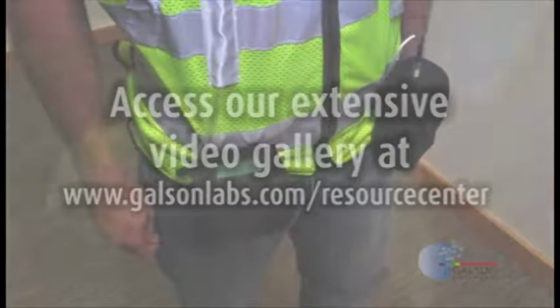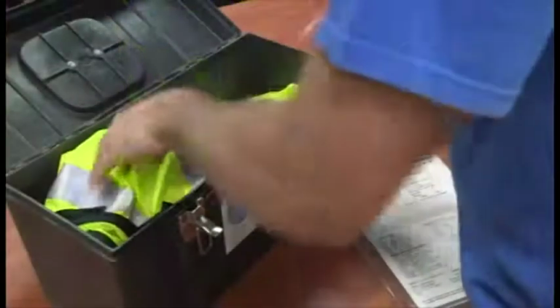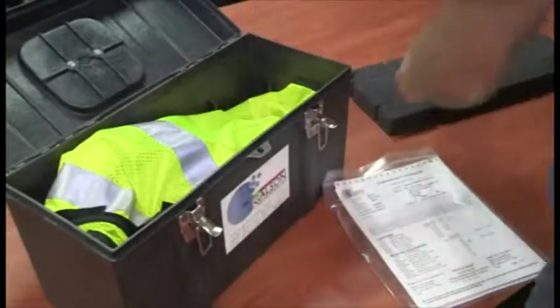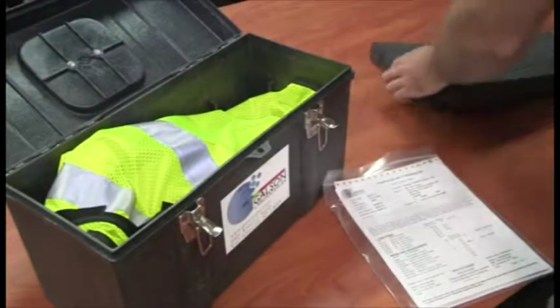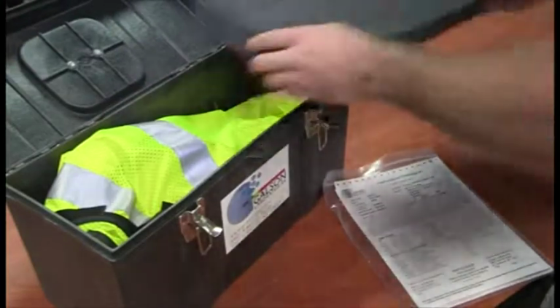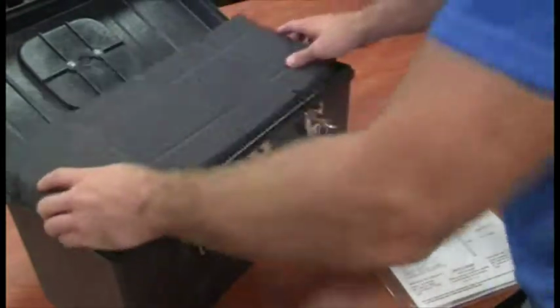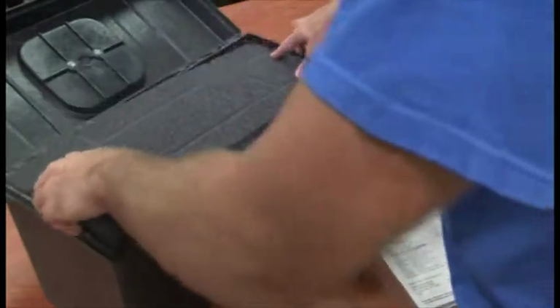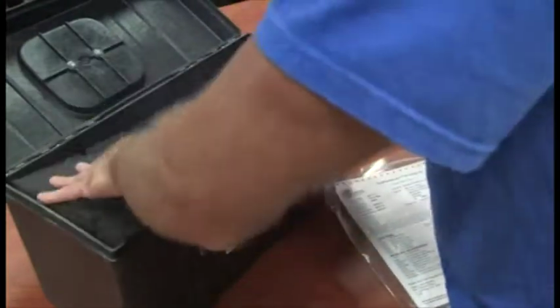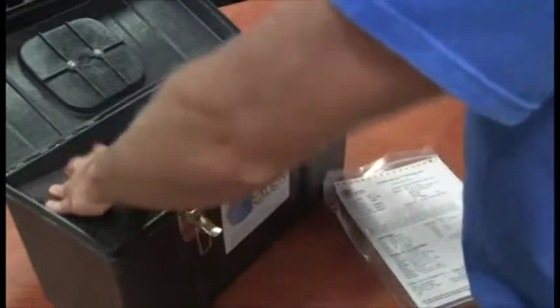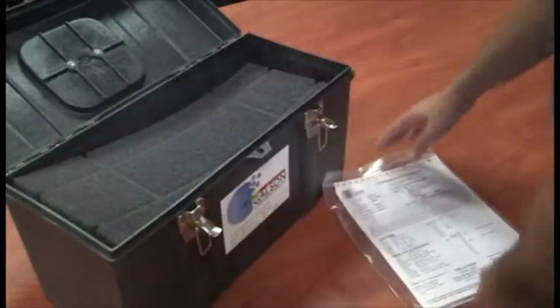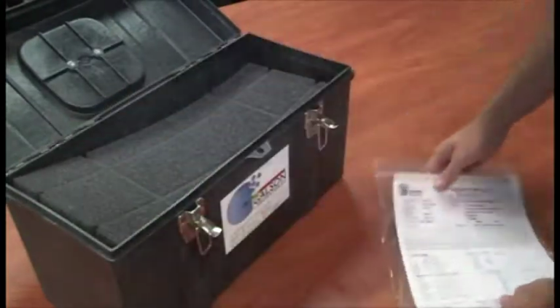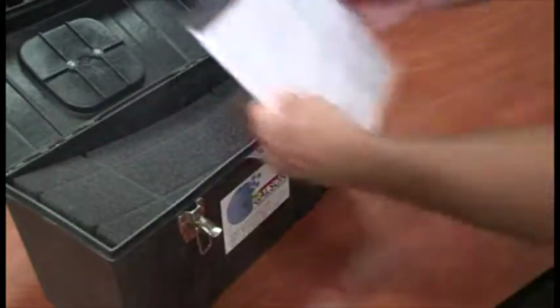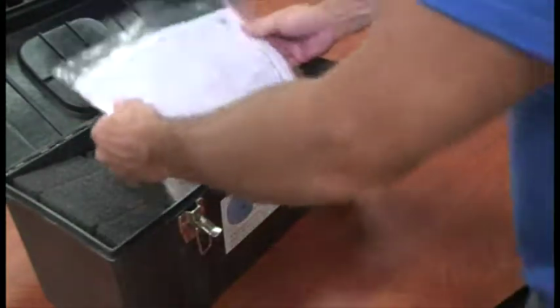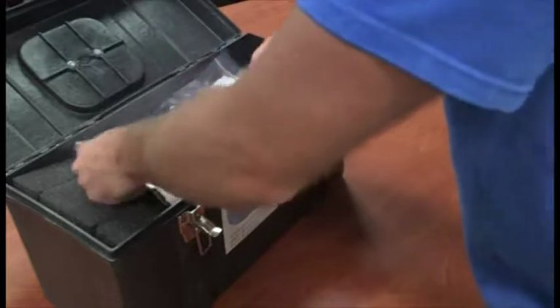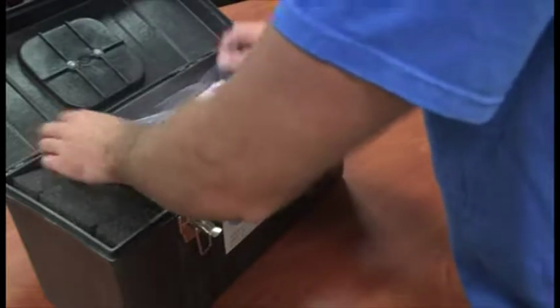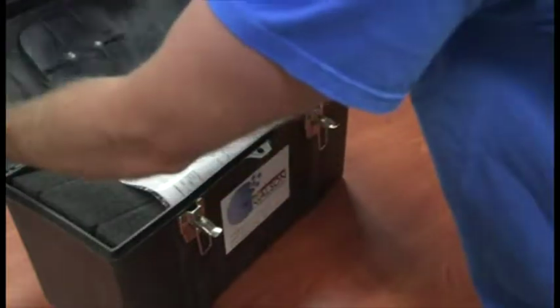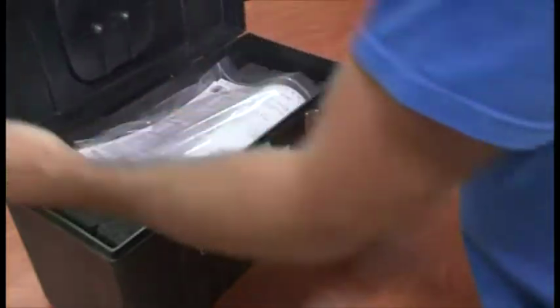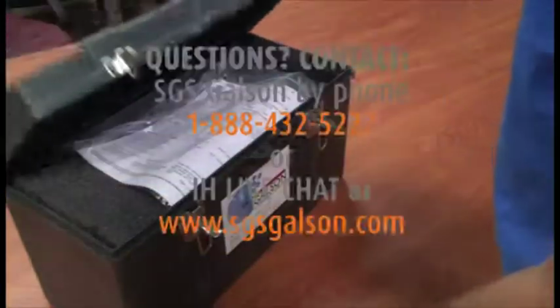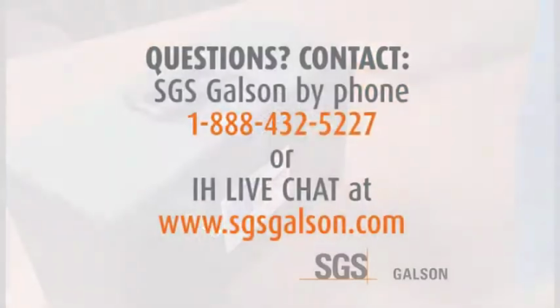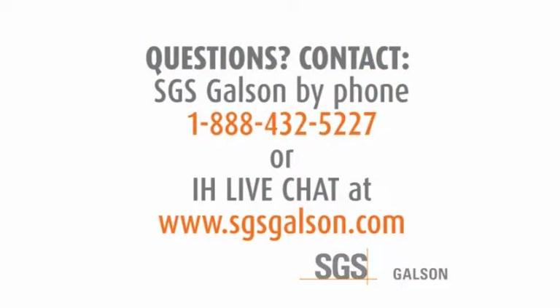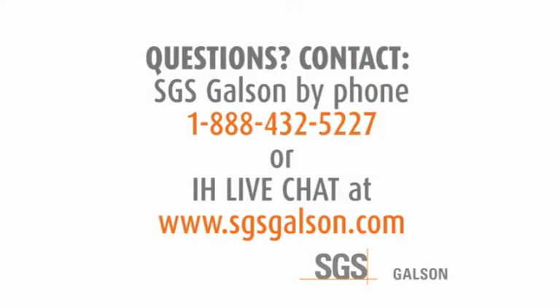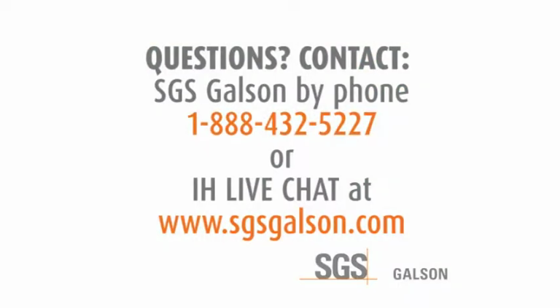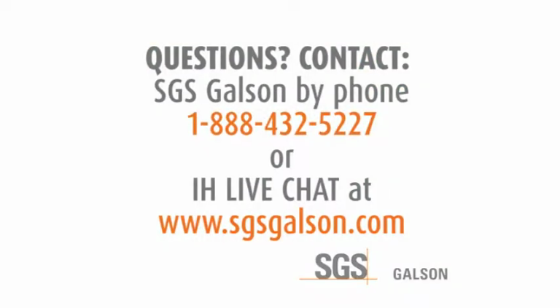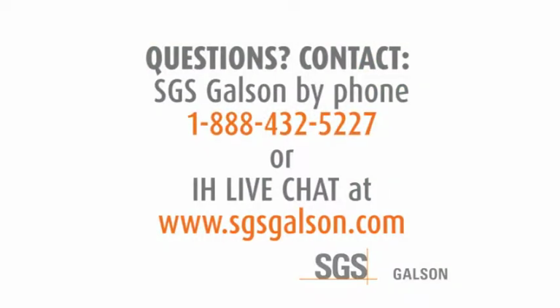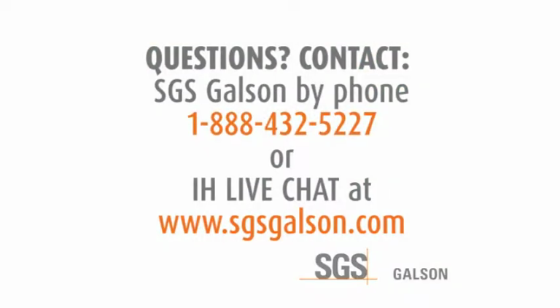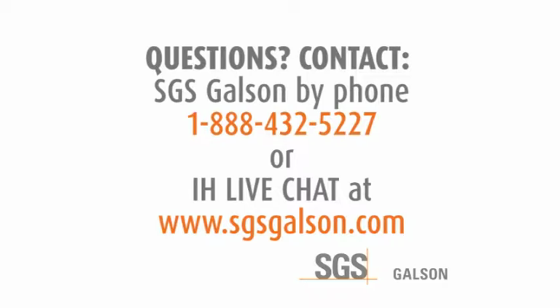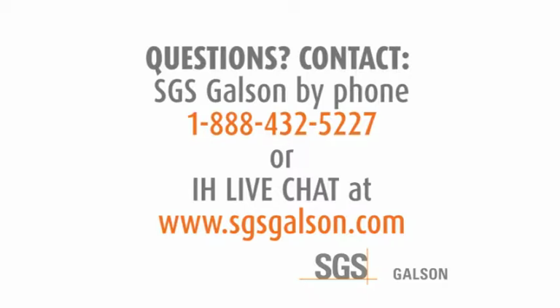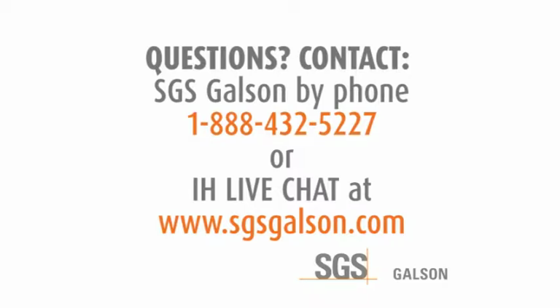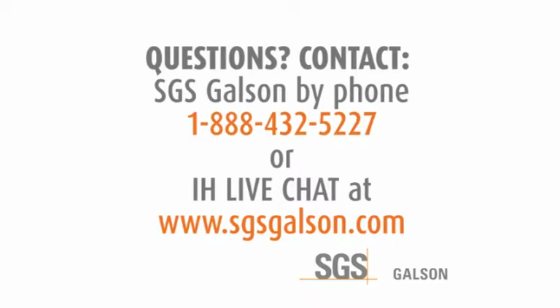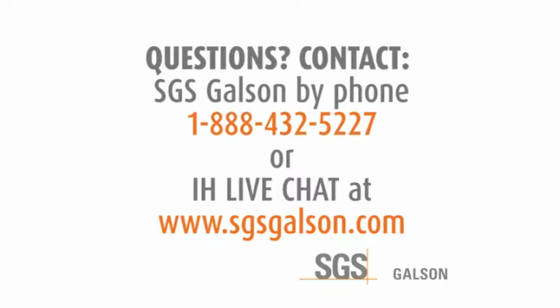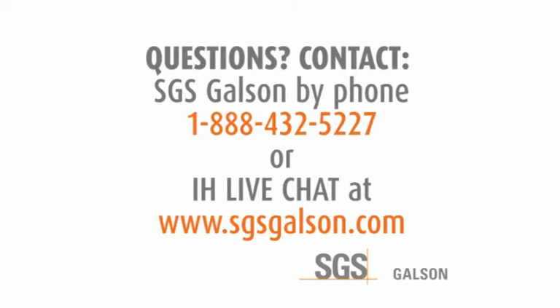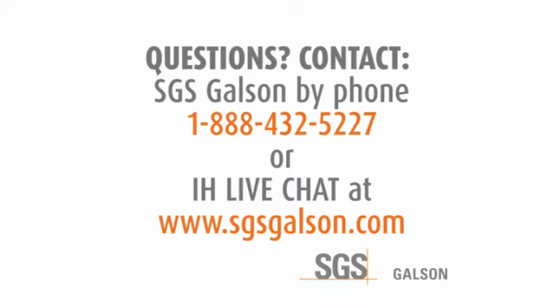When sampling is complete, simply return all items to Galson Laboratories as received. Questions? Contact SGS Galson by phone or IH LiveChat.